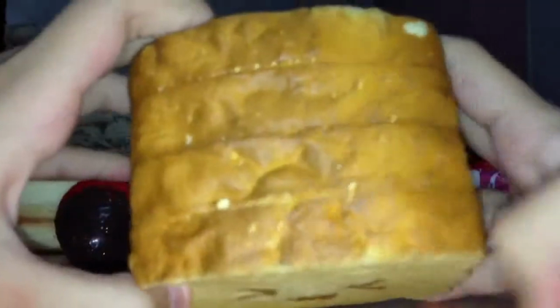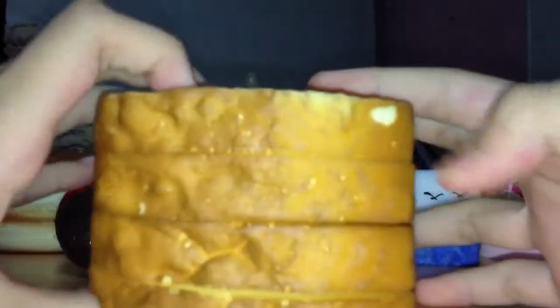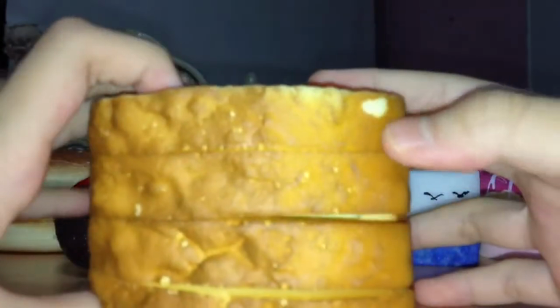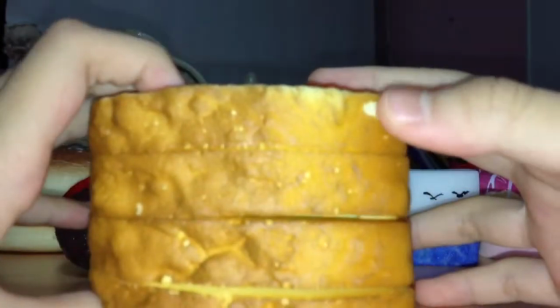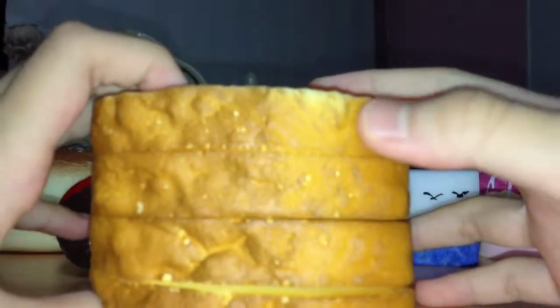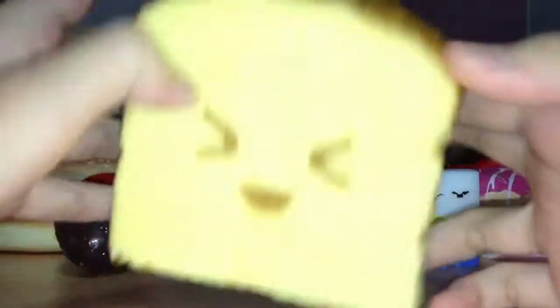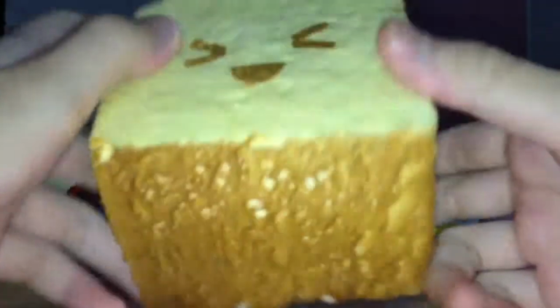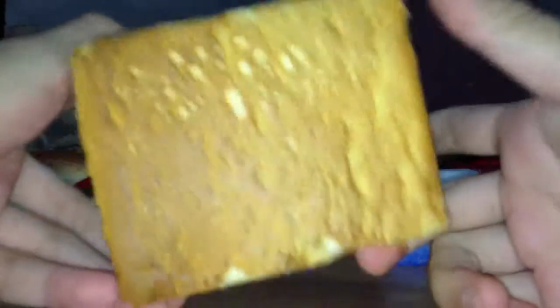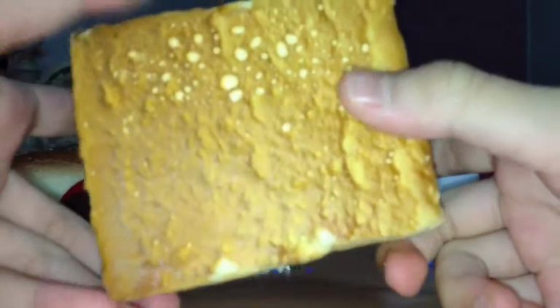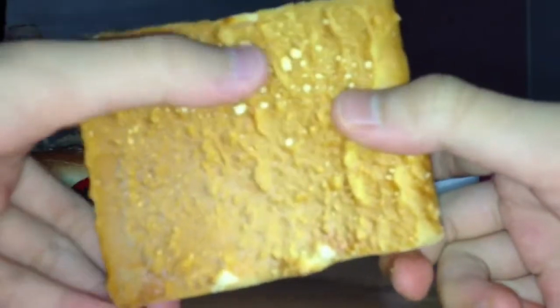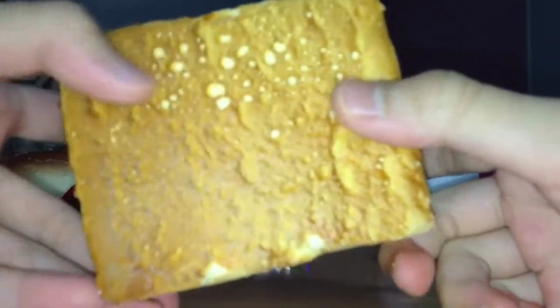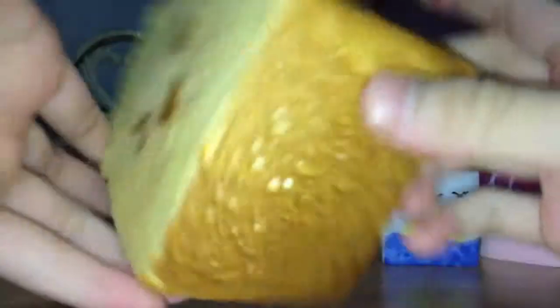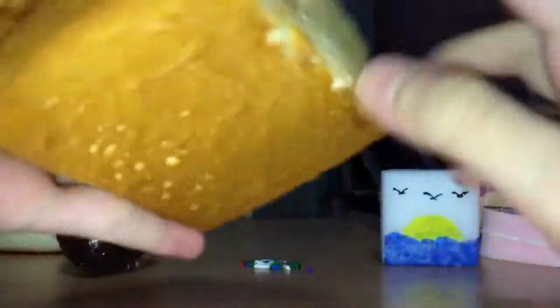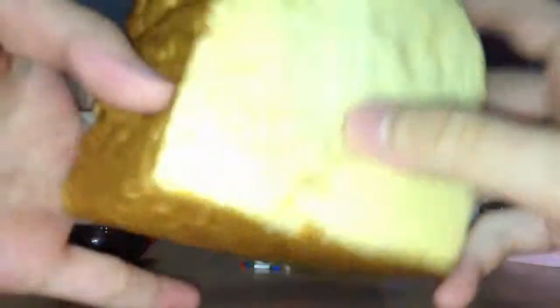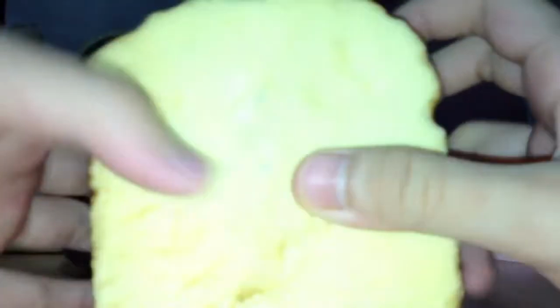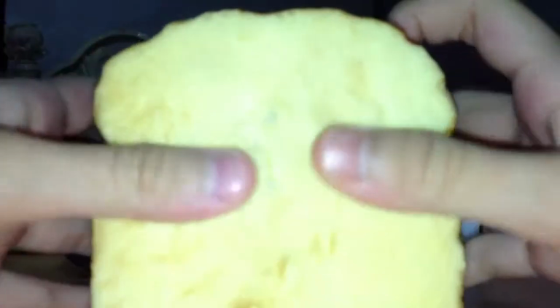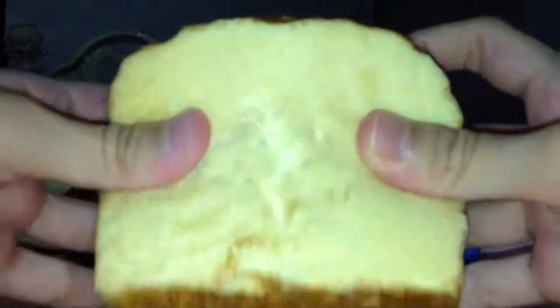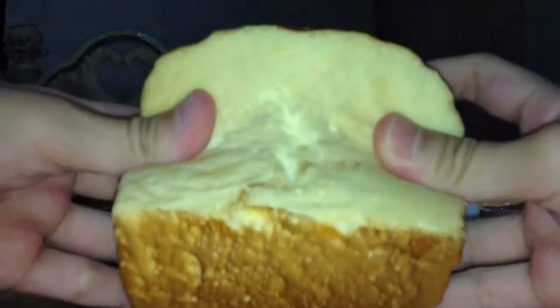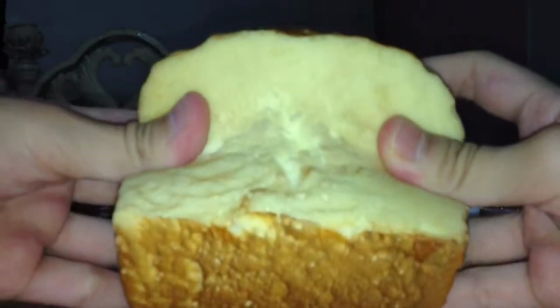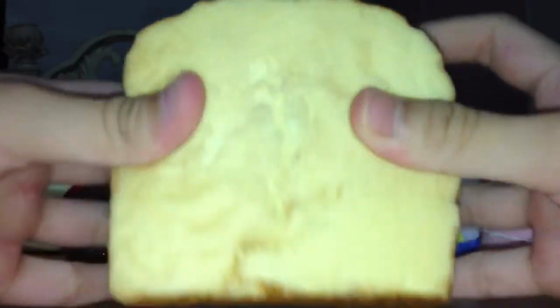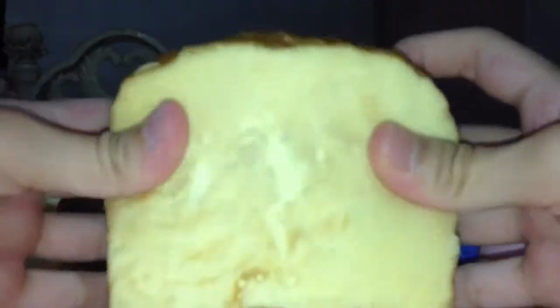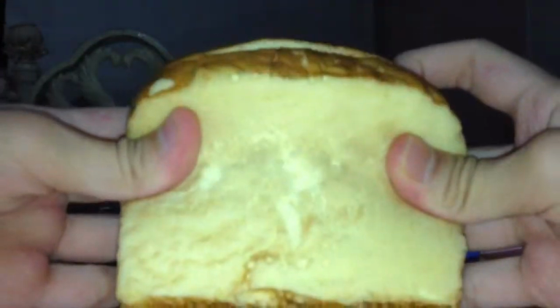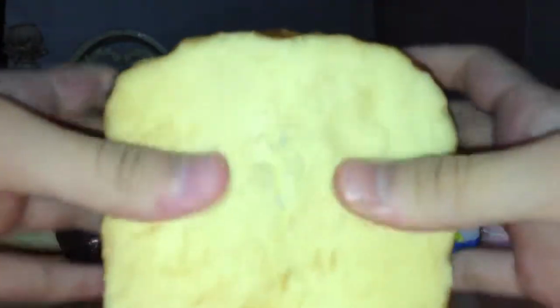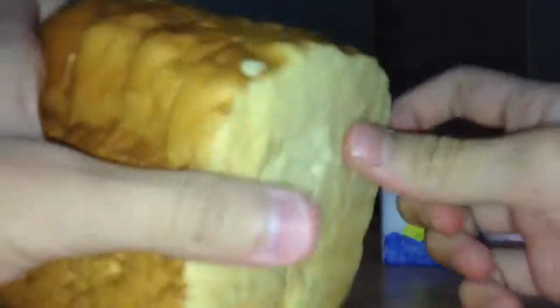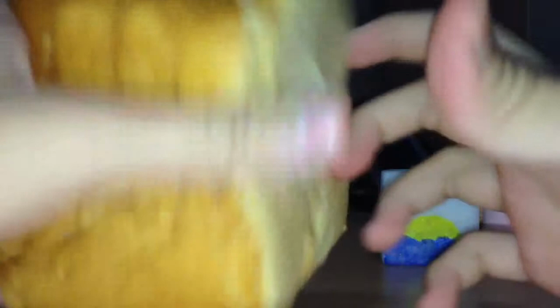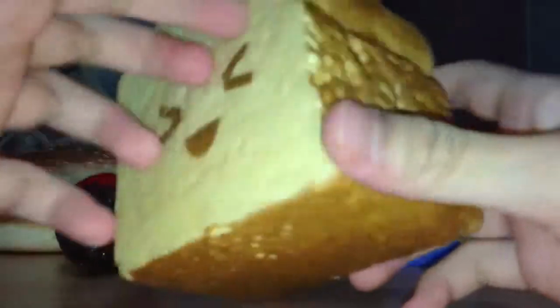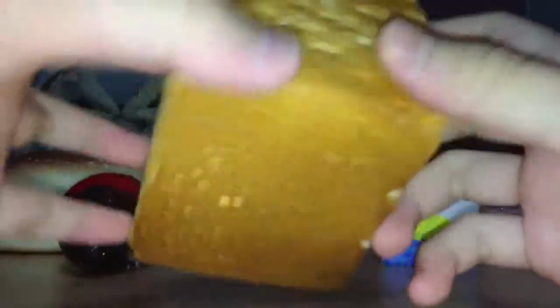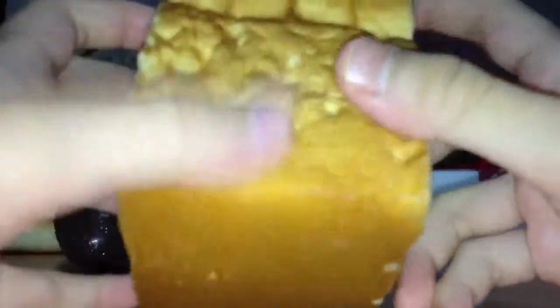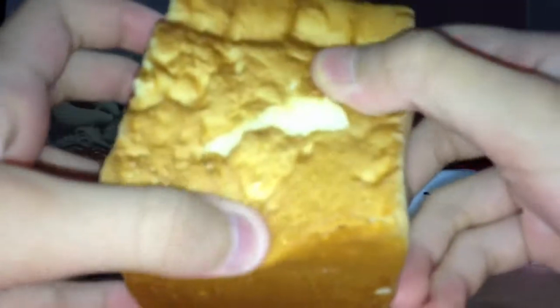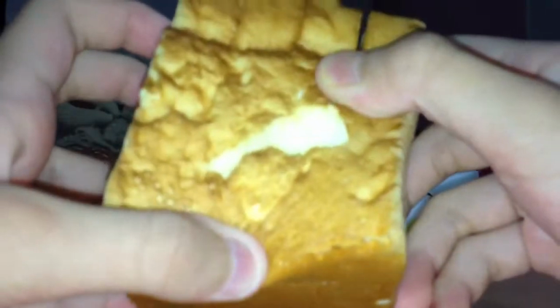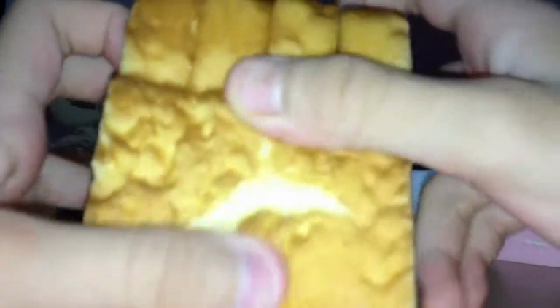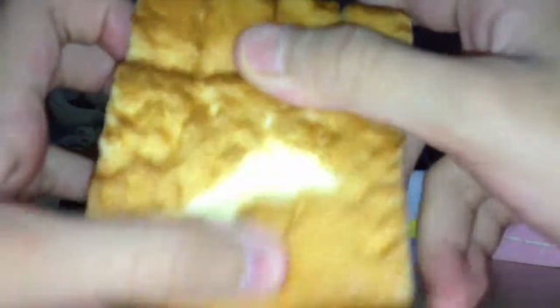It got some defects here — air bubbles — and some defects here, cause I squished it too much. Oh, here also.